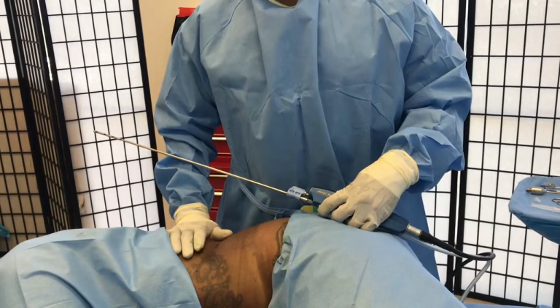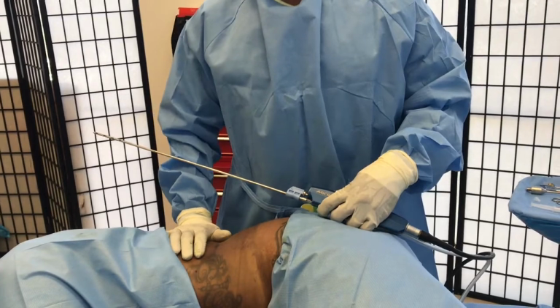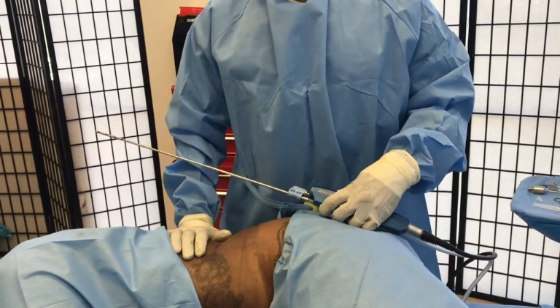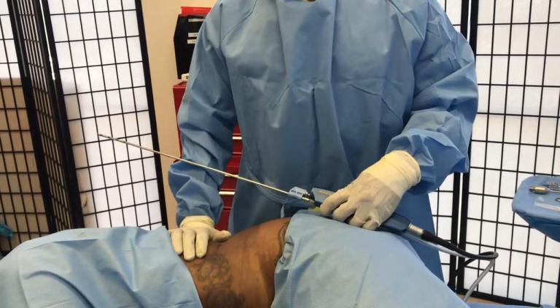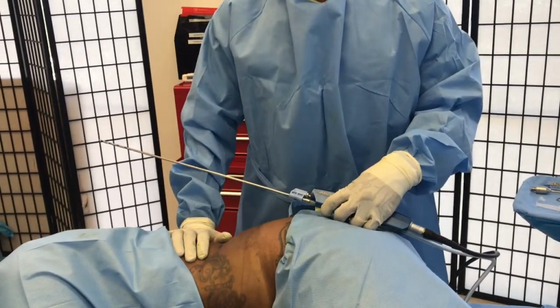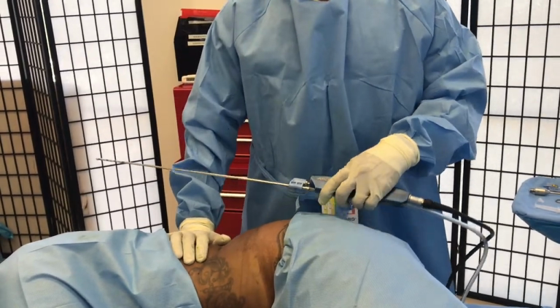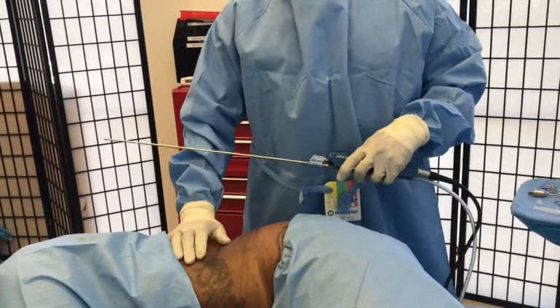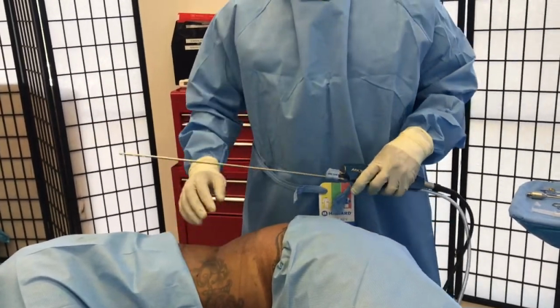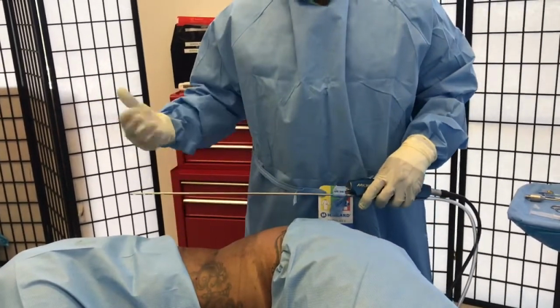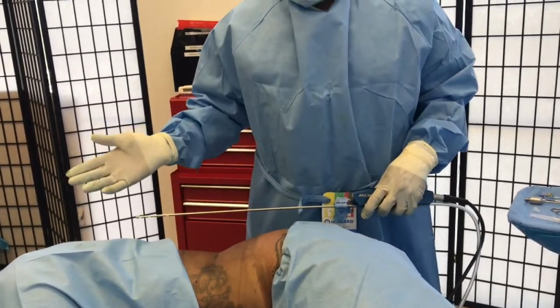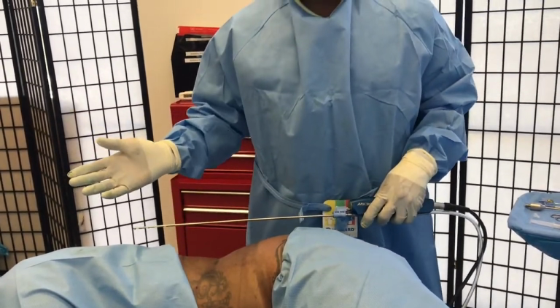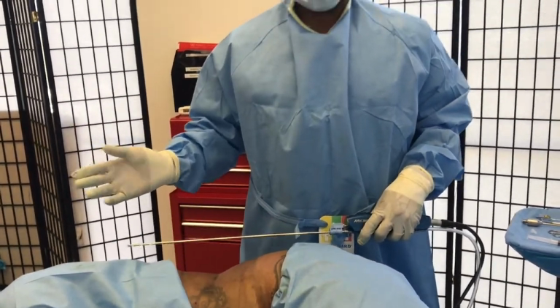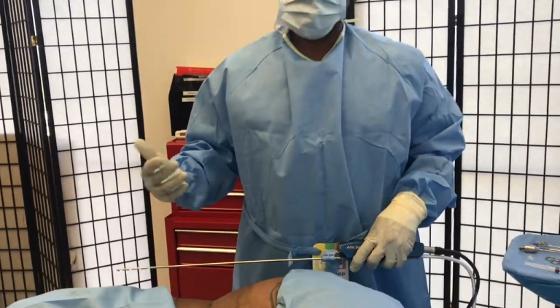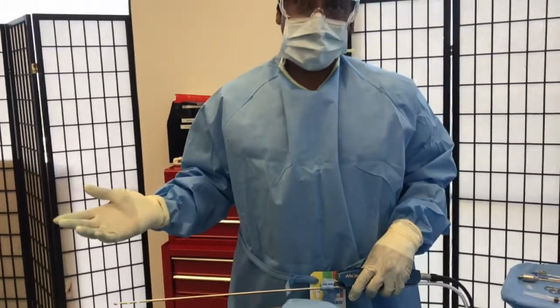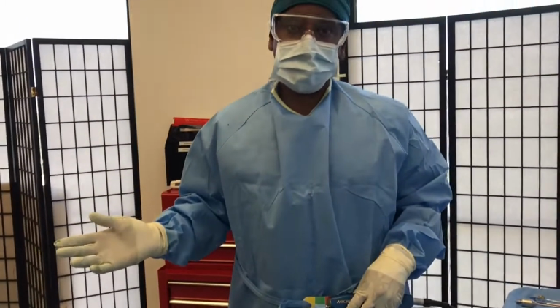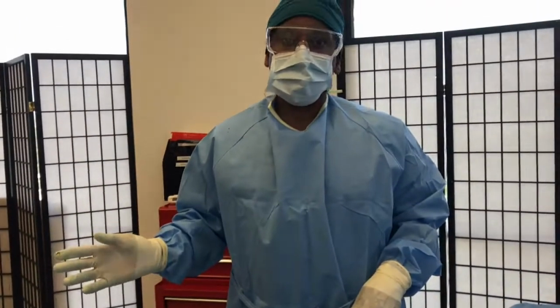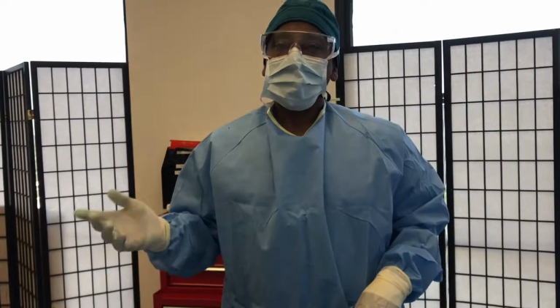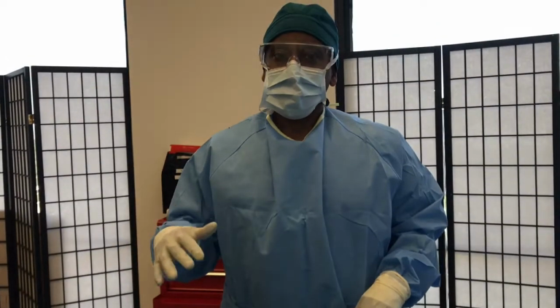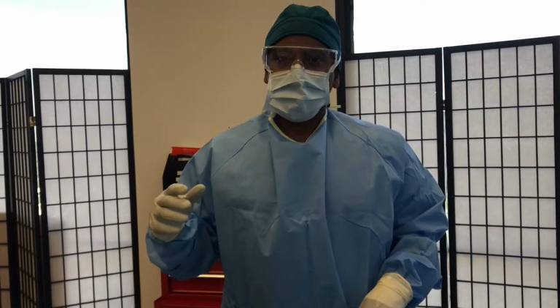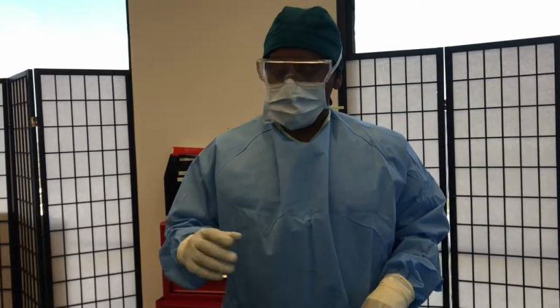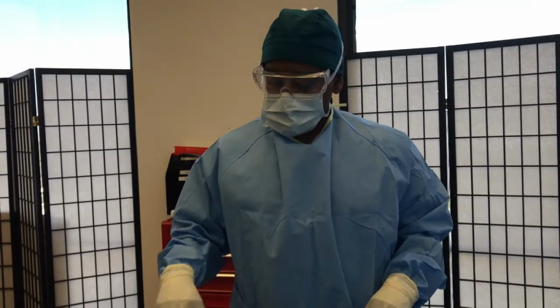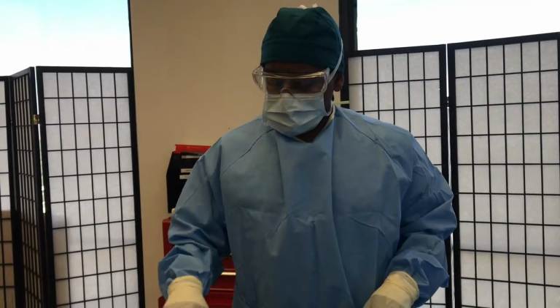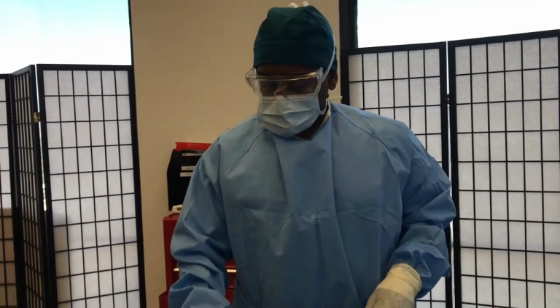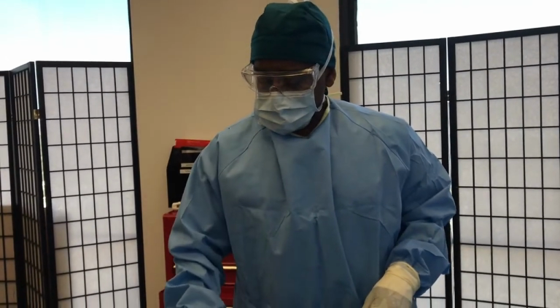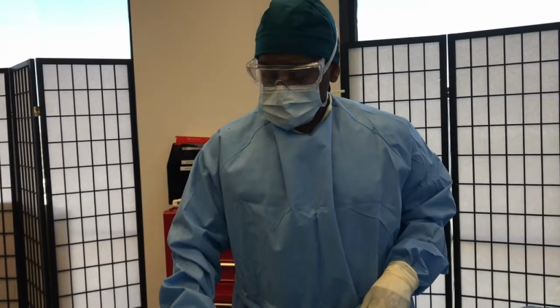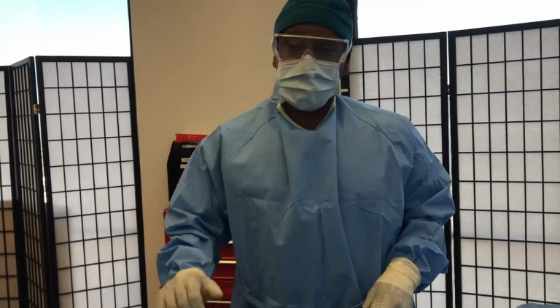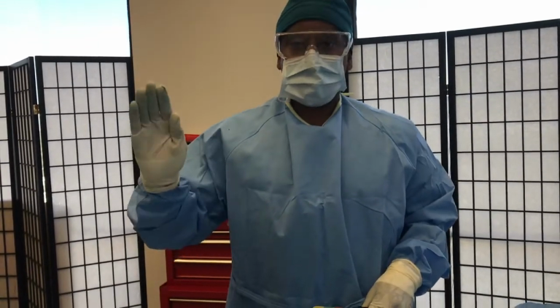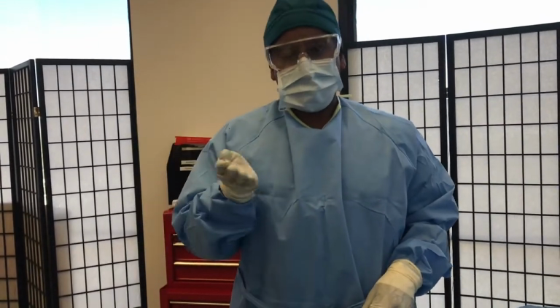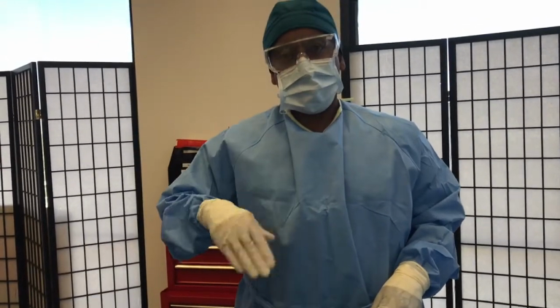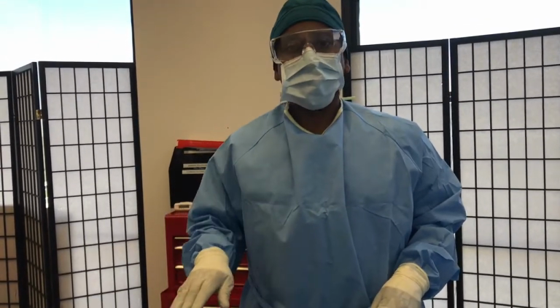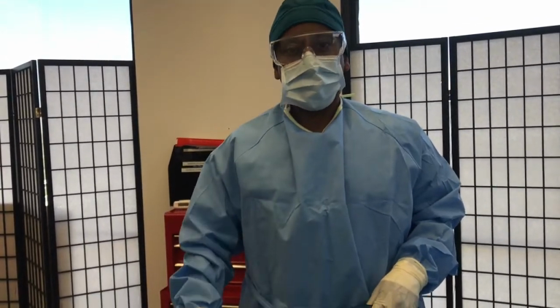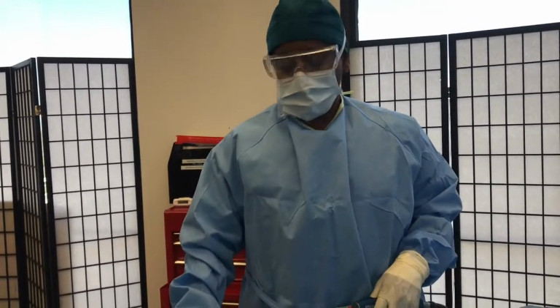This is a quick and simple way under local anesthesia — no general anesthesia — that we can actually reduce the fat in this area to give you a narrower waistline.